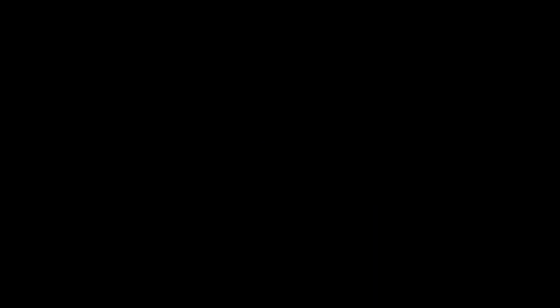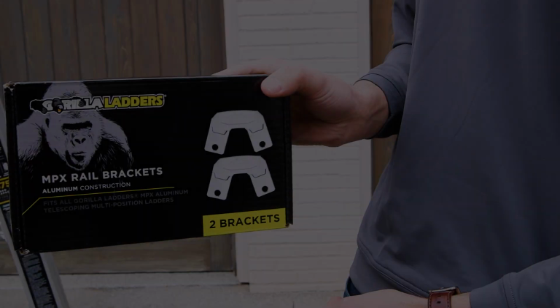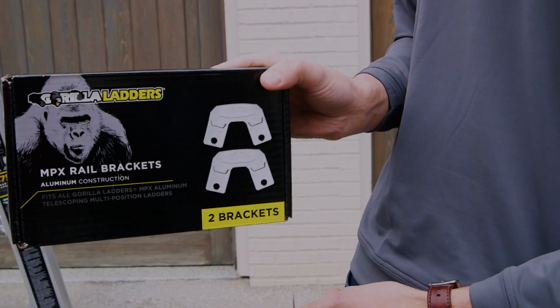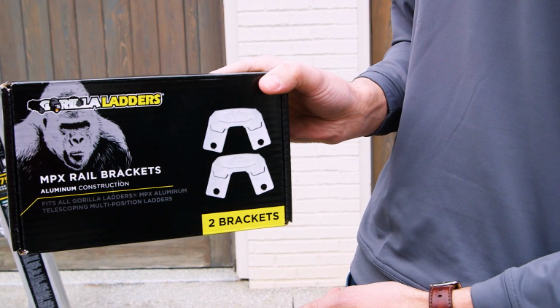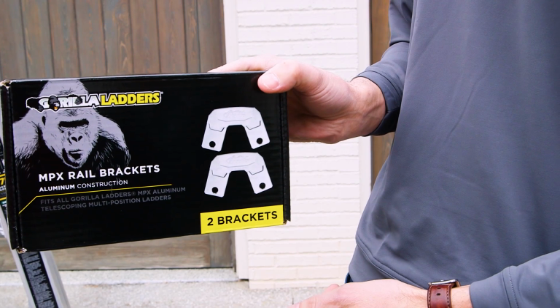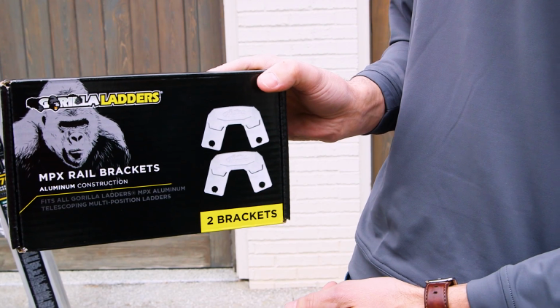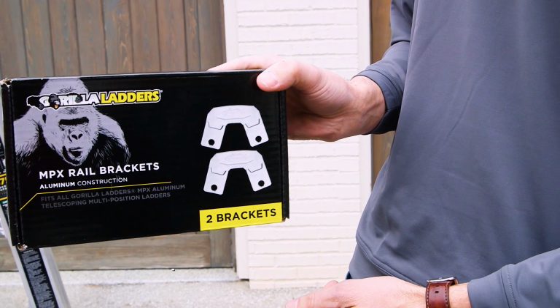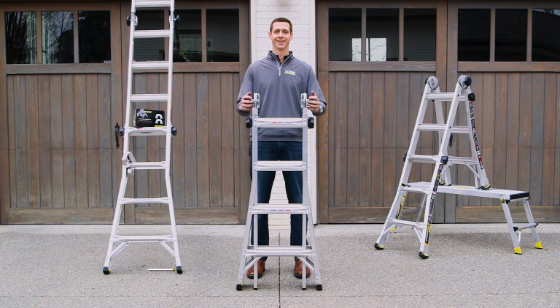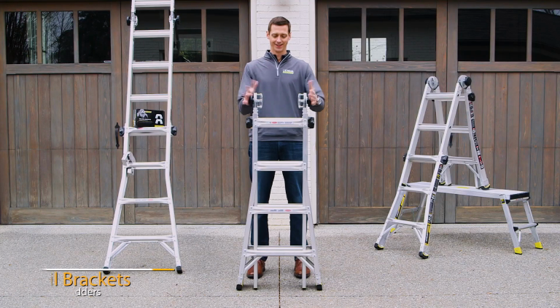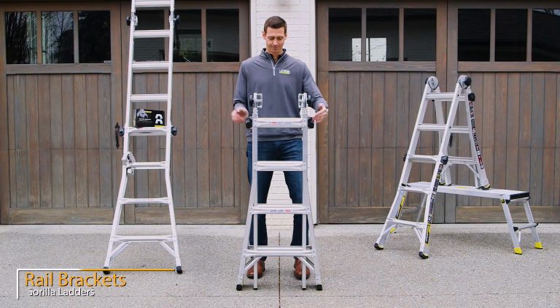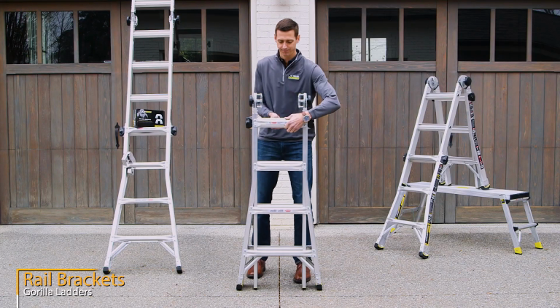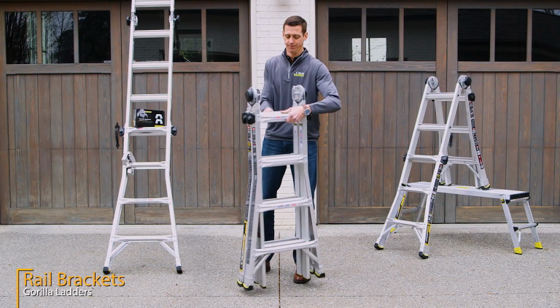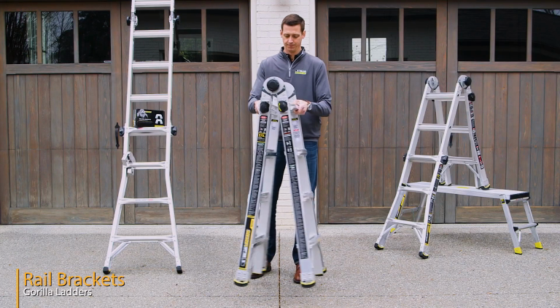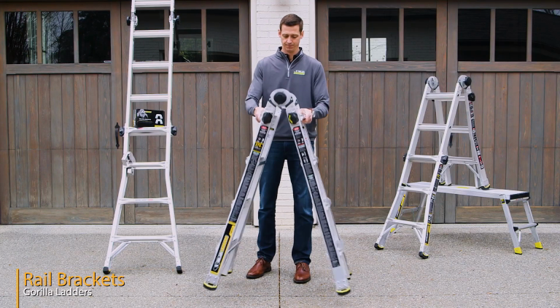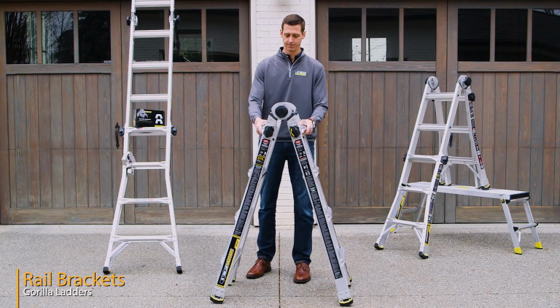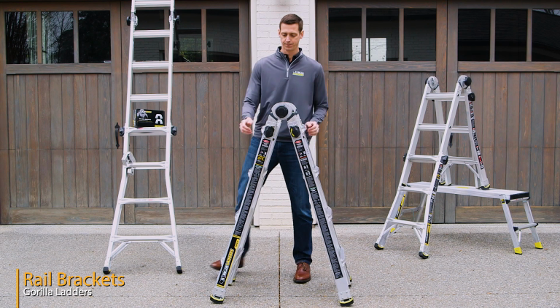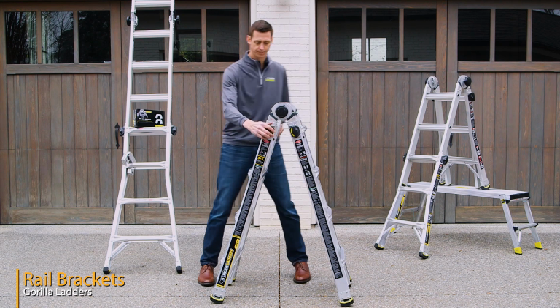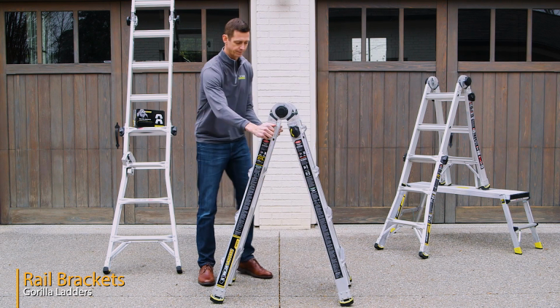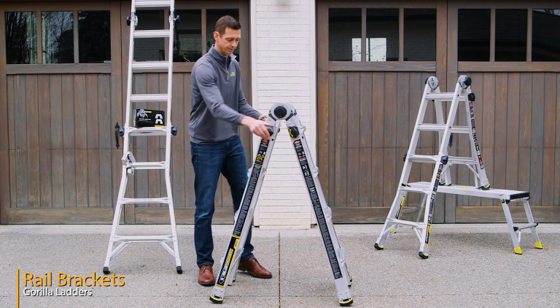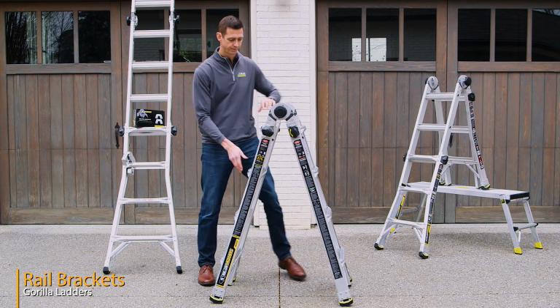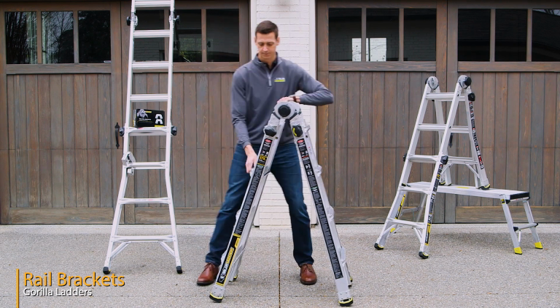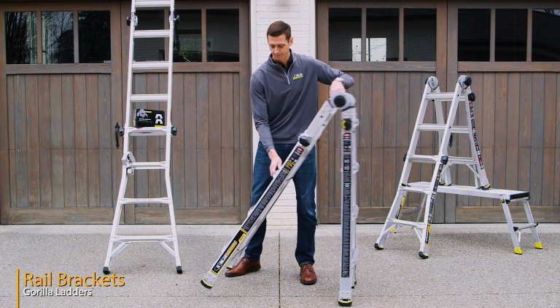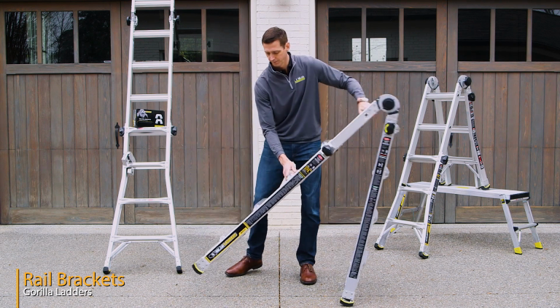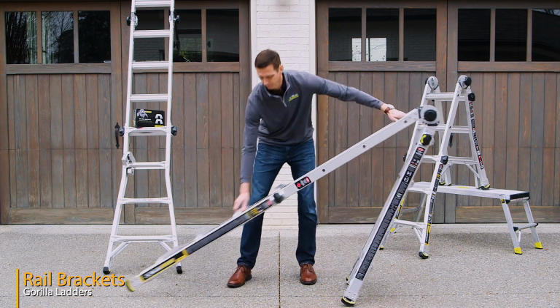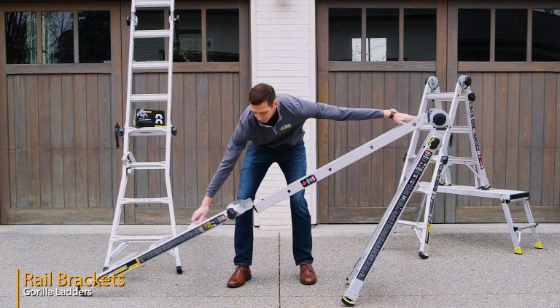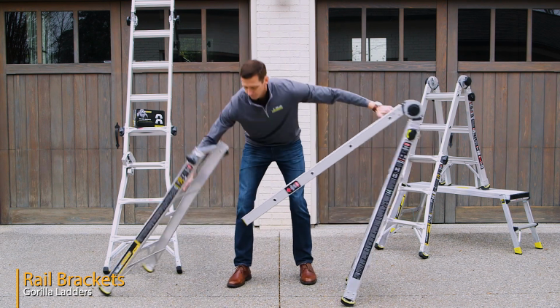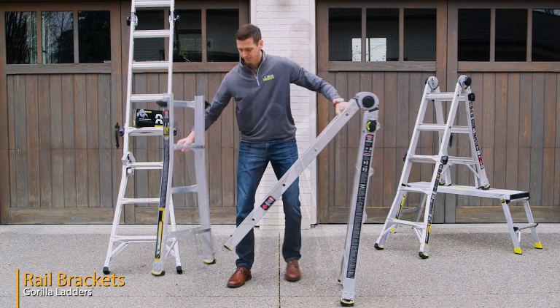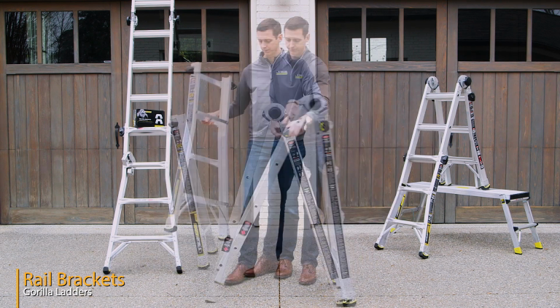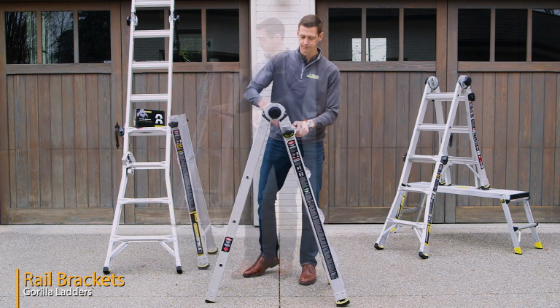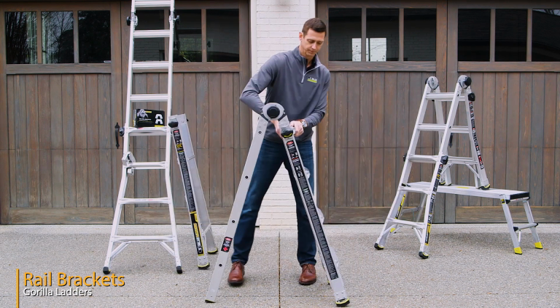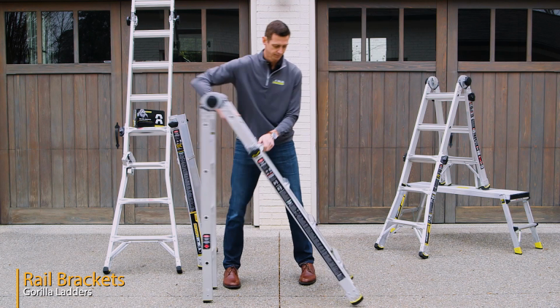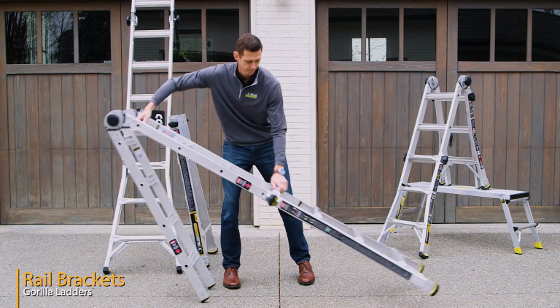These rail brackets are used to safely convert a Gorilla Ladder's multi-position ladder into trestles in the scaffold mode. Simply remove the outer legs from the multi-position ladder by sliding them all the way down and off.